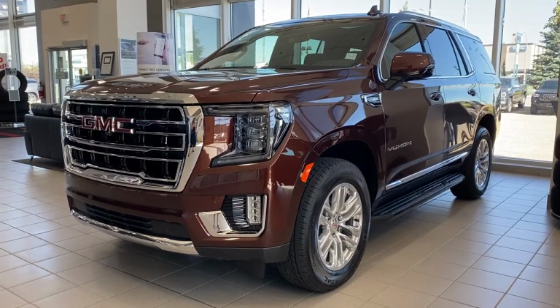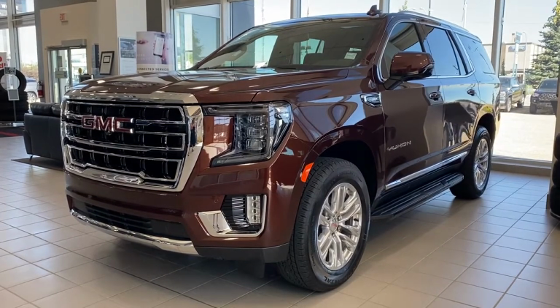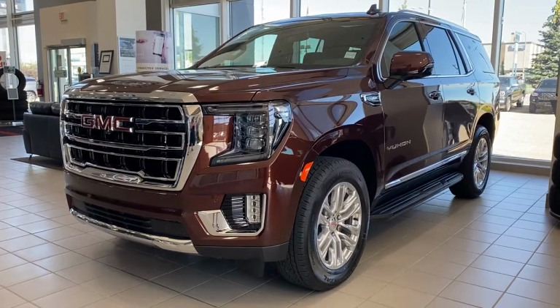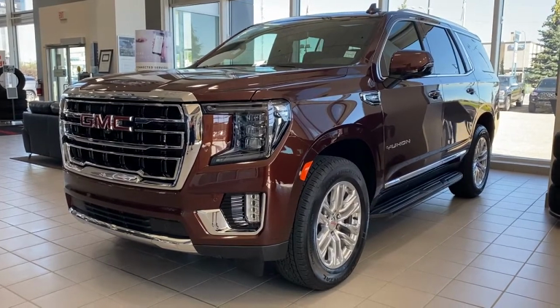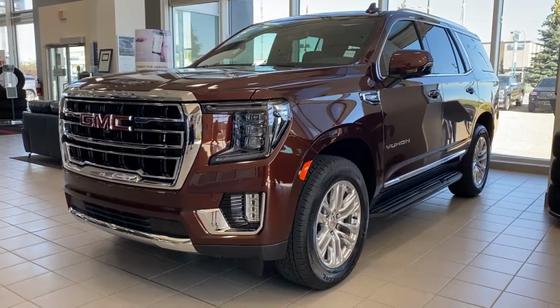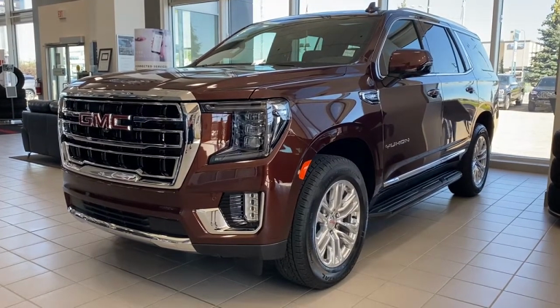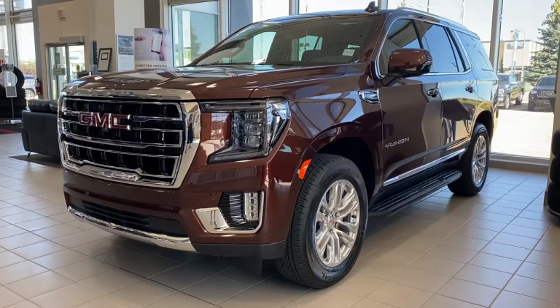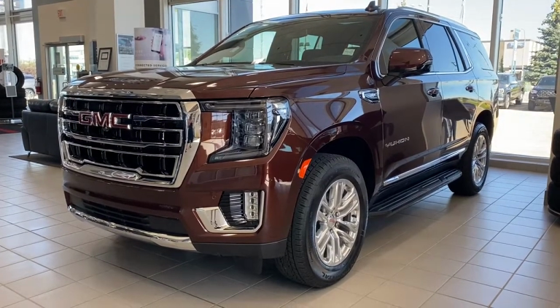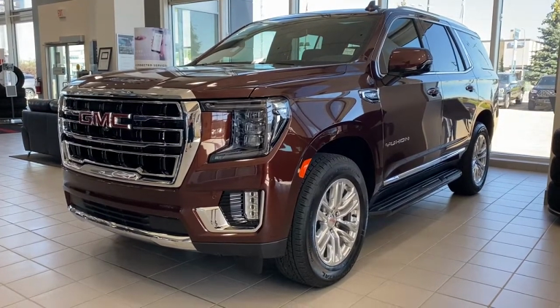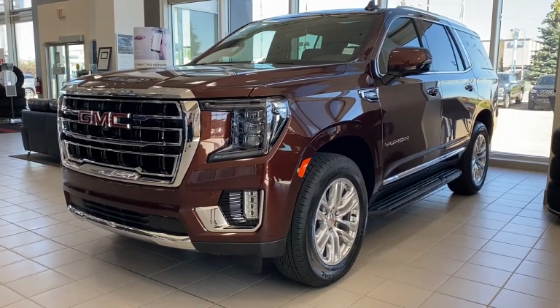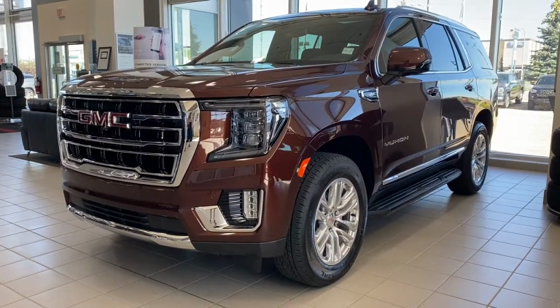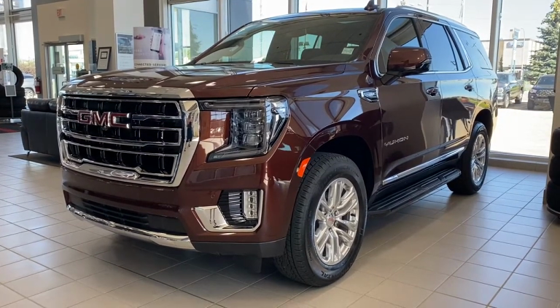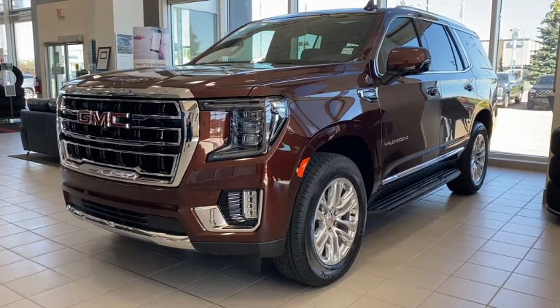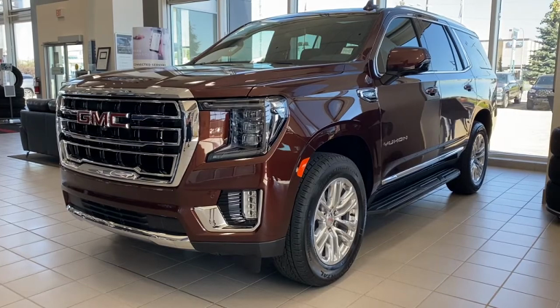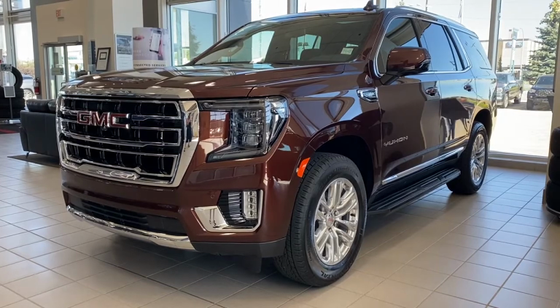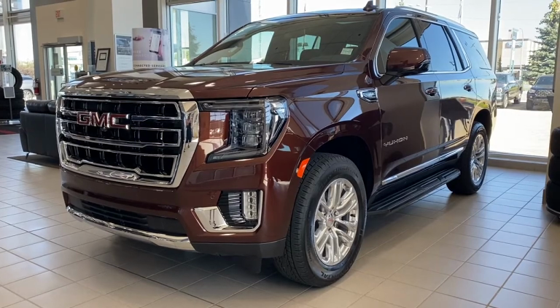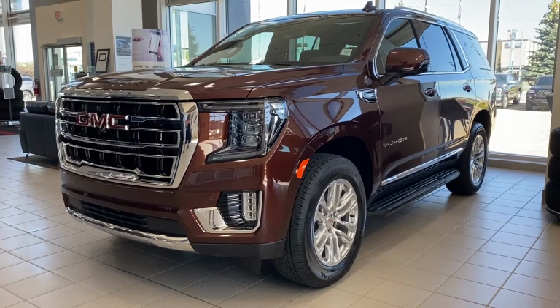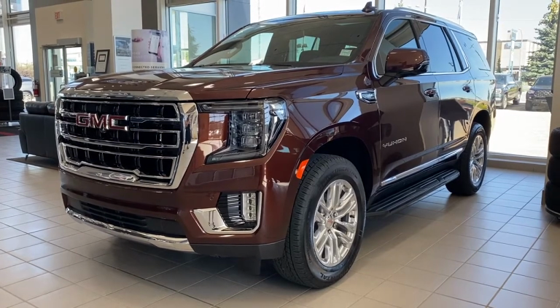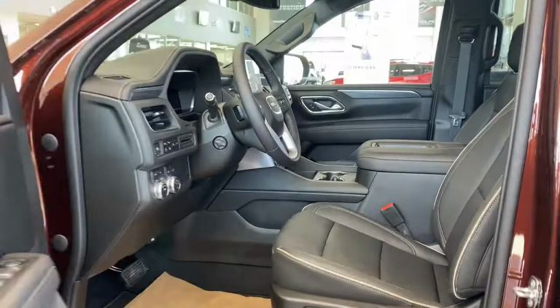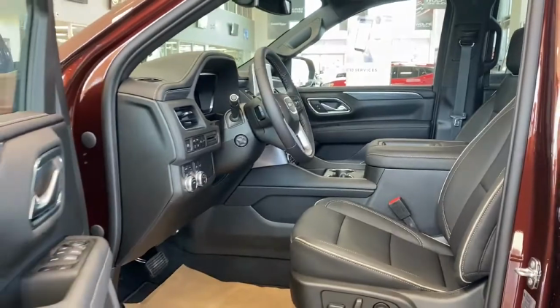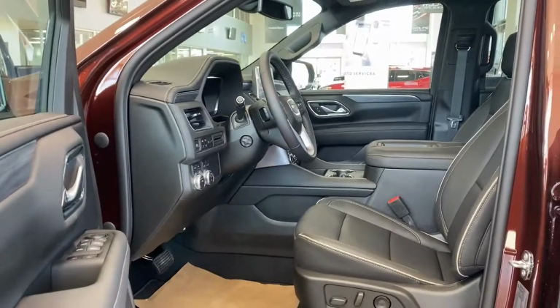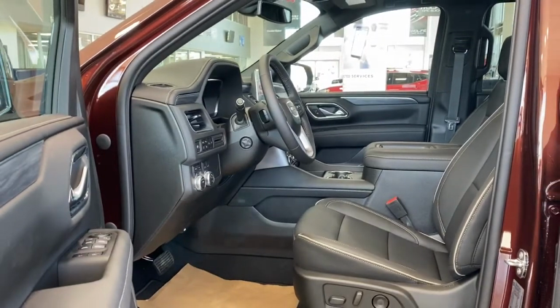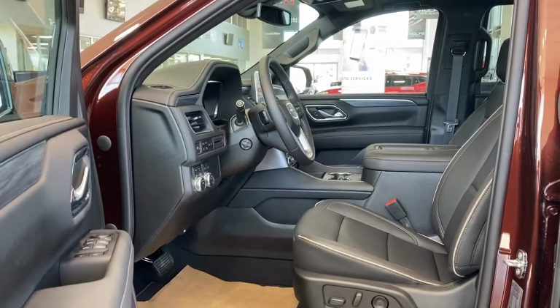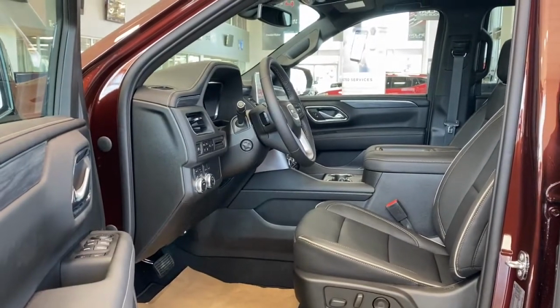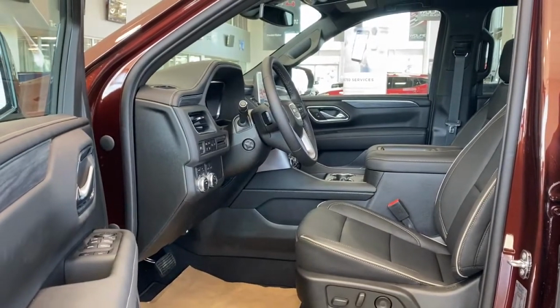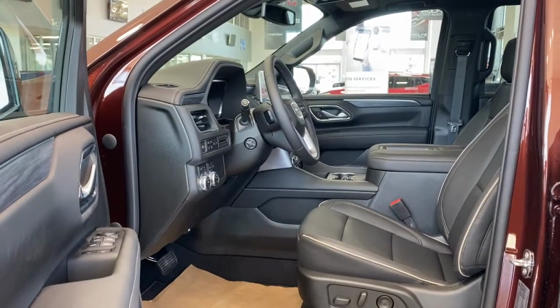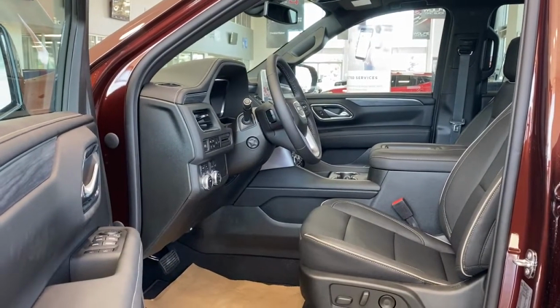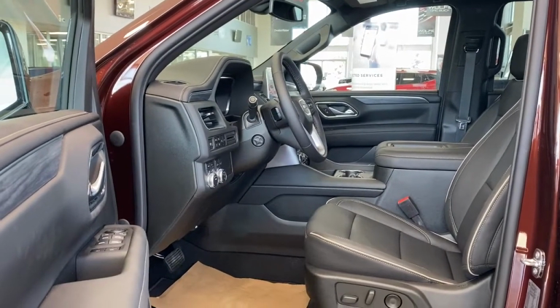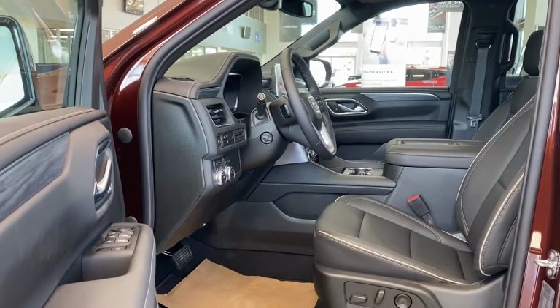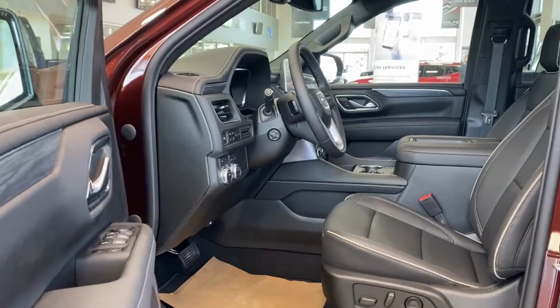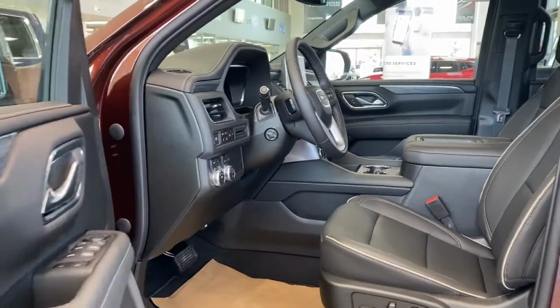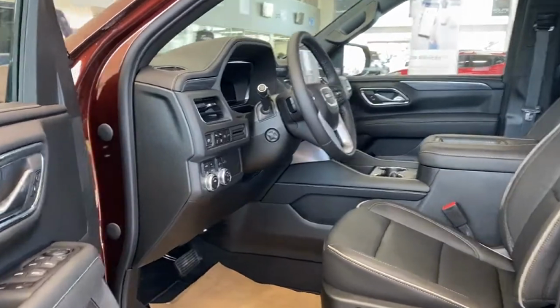Today we're looking at the 2022 GMC Yukon SLT. We're going to start by taking a look inside the front of the Yukon.